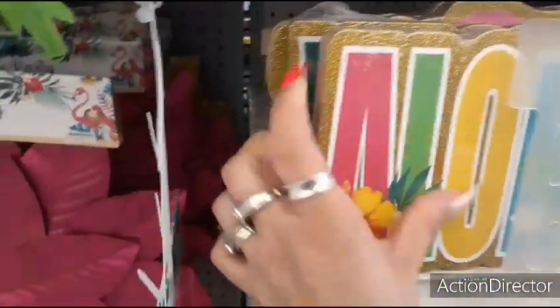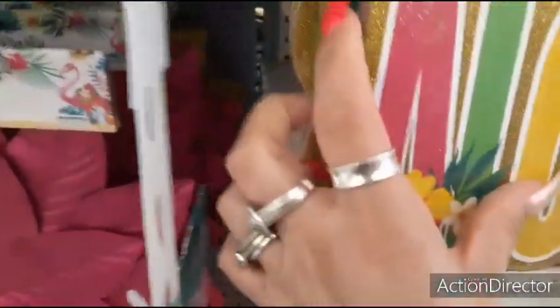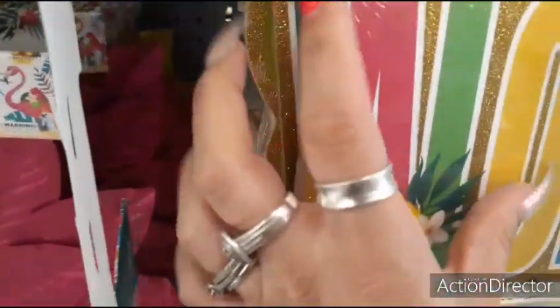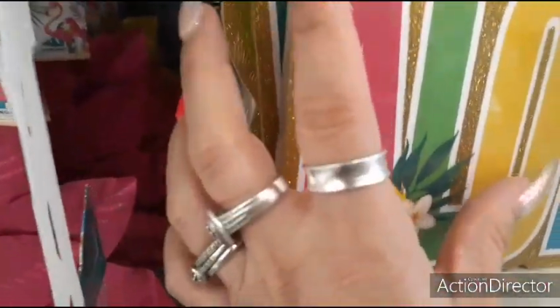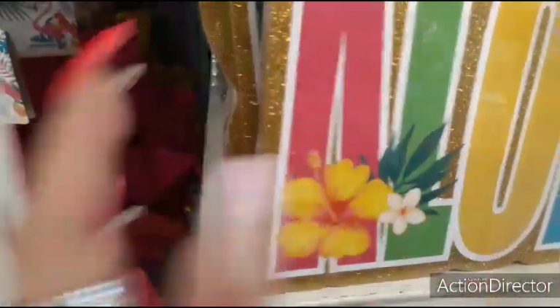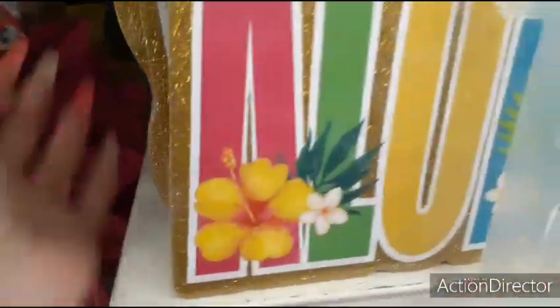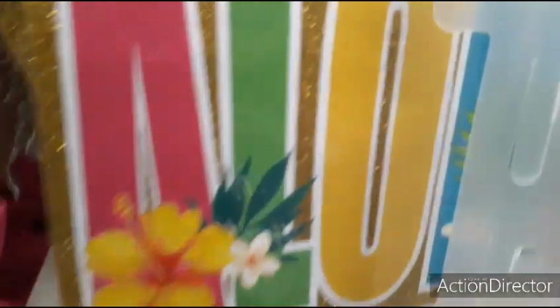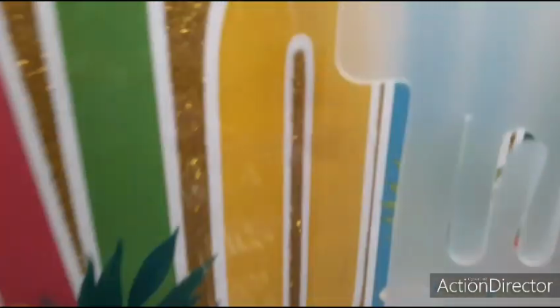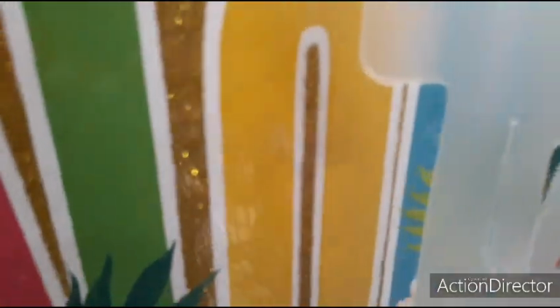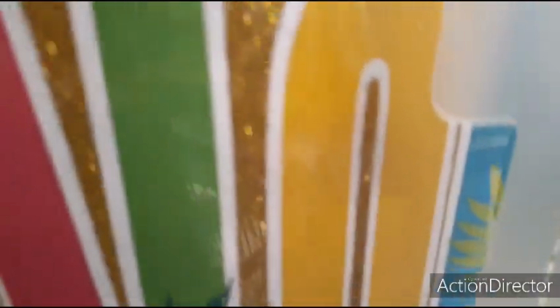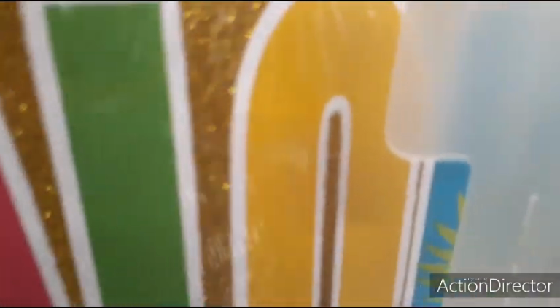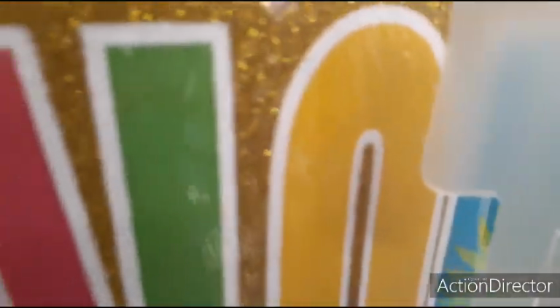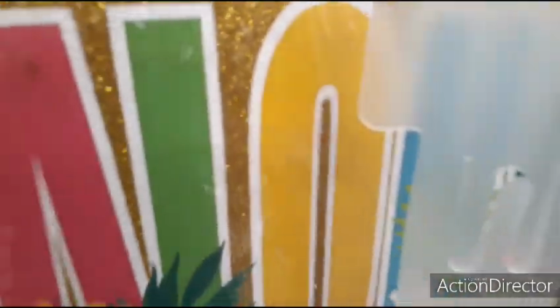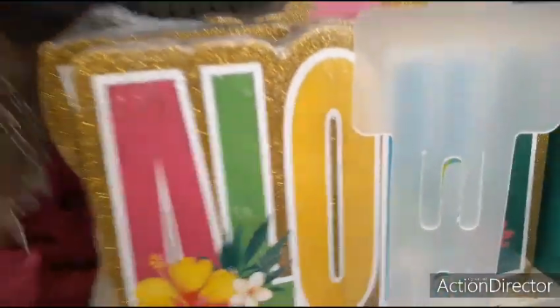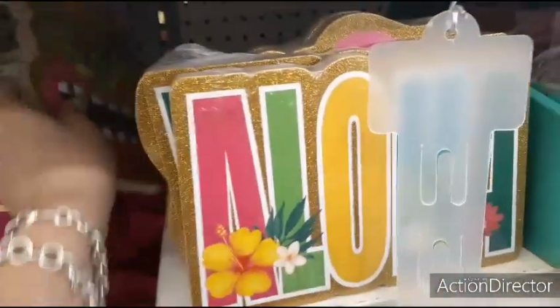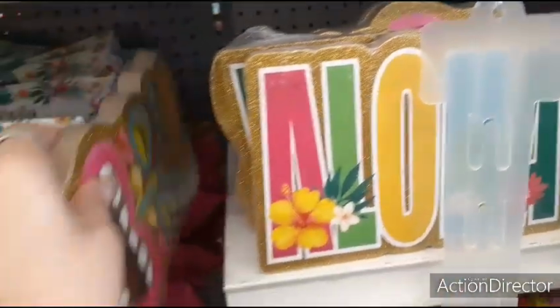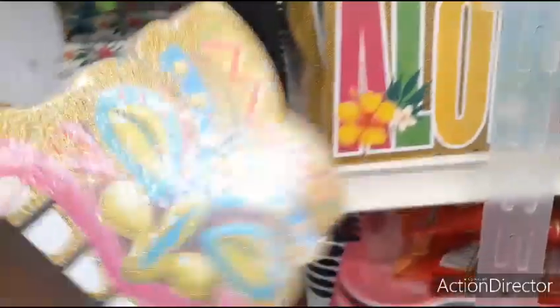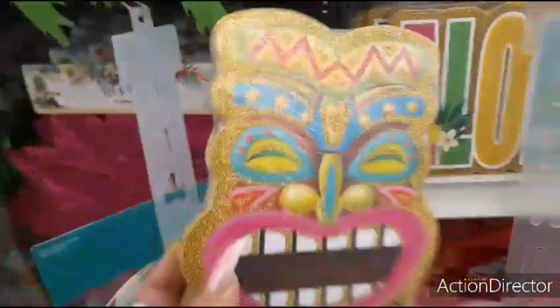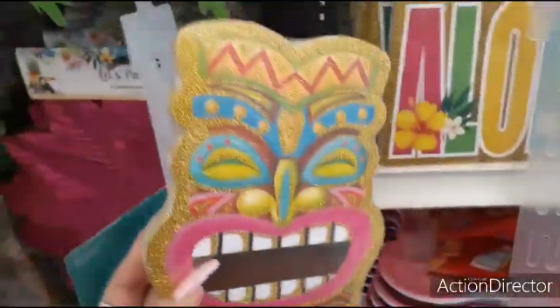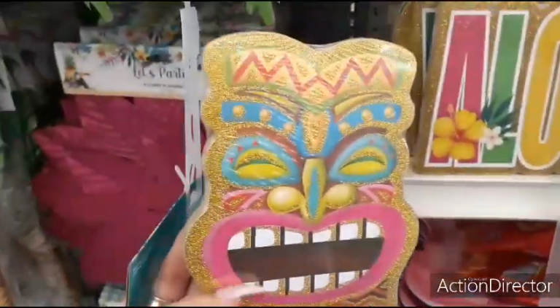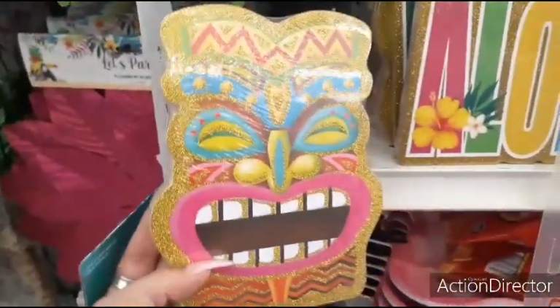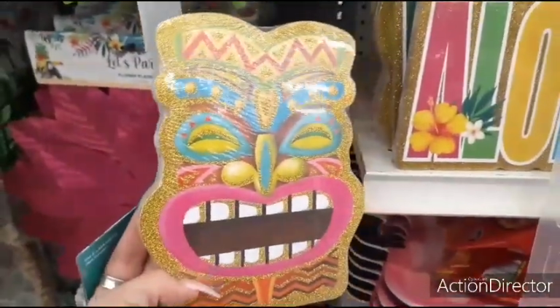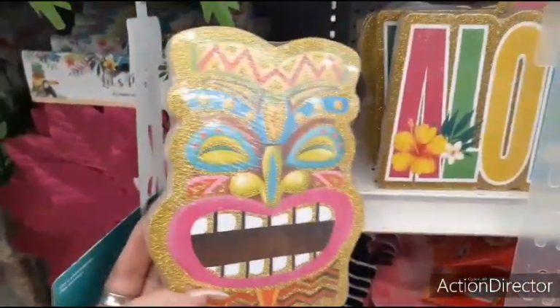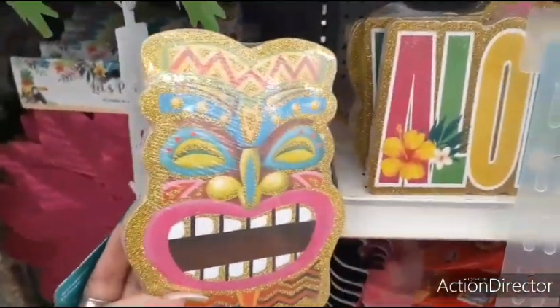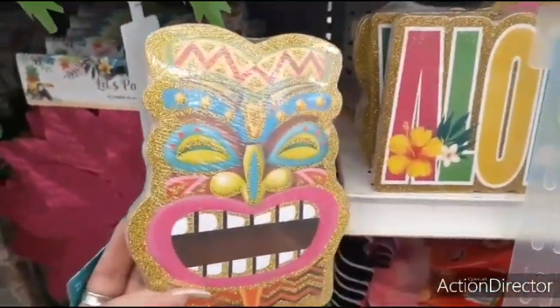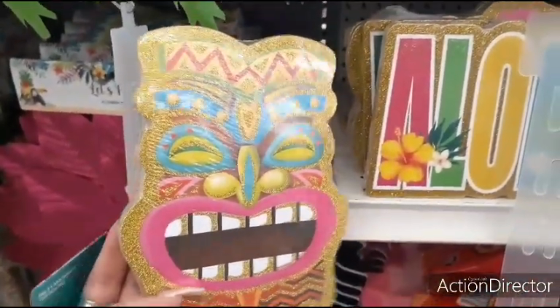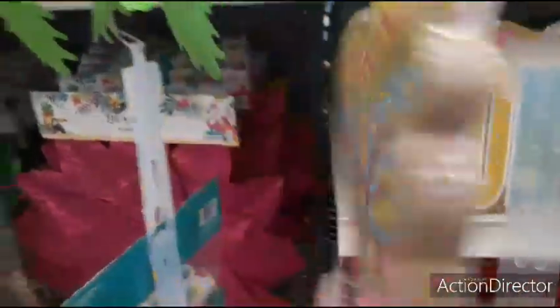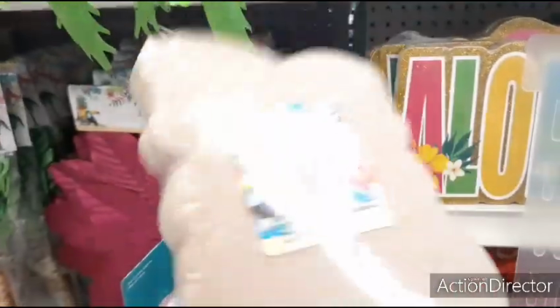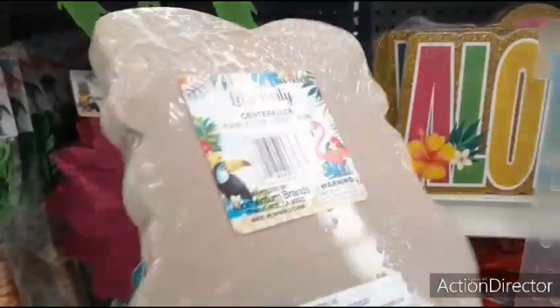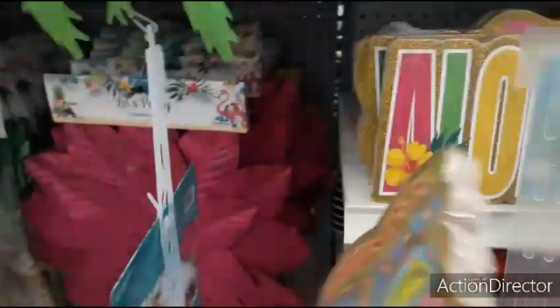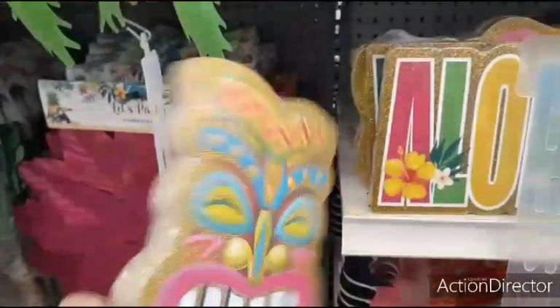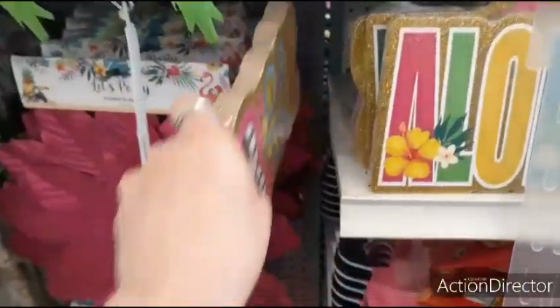And then we have Aloha for $0.99. And we also had a different one — this one is kind of ugly, but it's gold glitter, a lot of it. These are $0.99. So there you go.